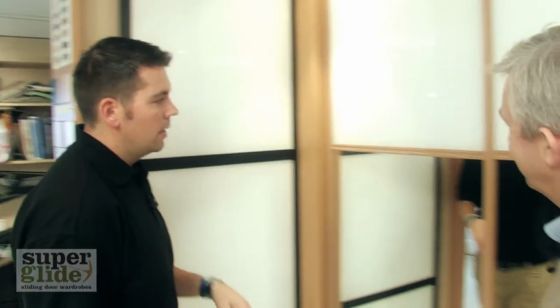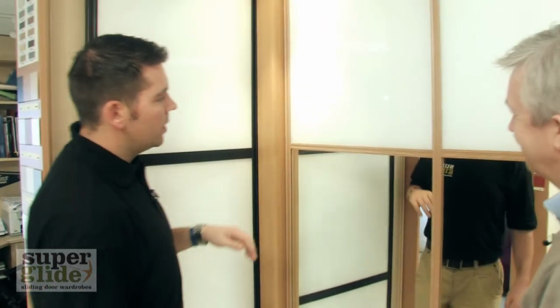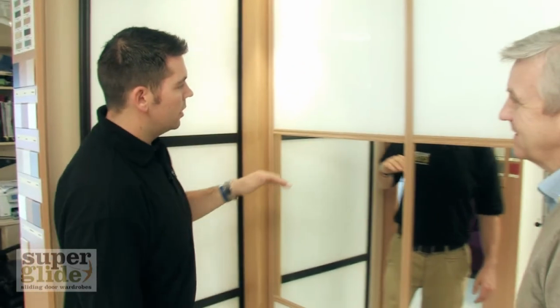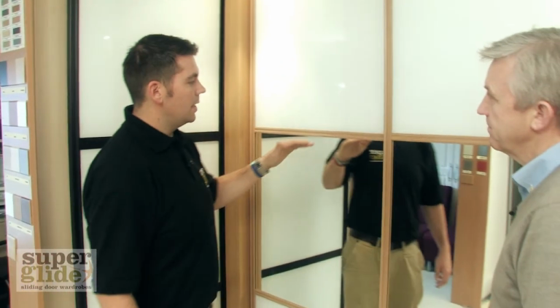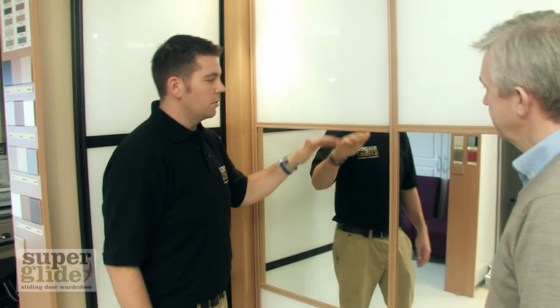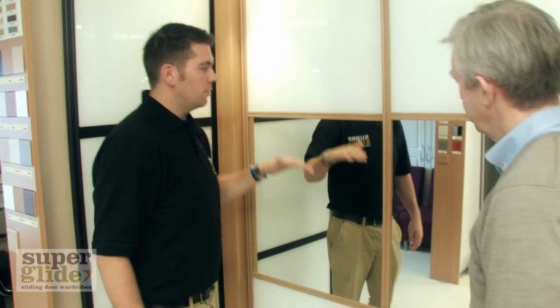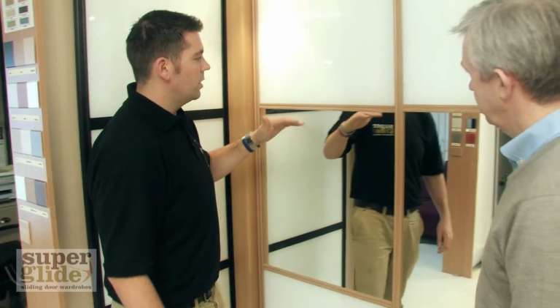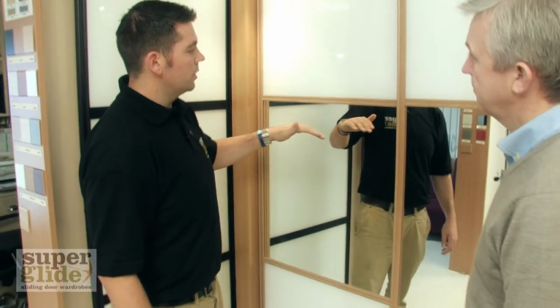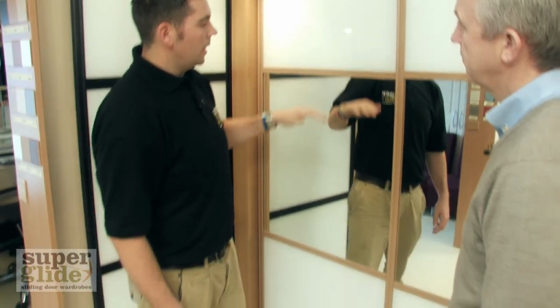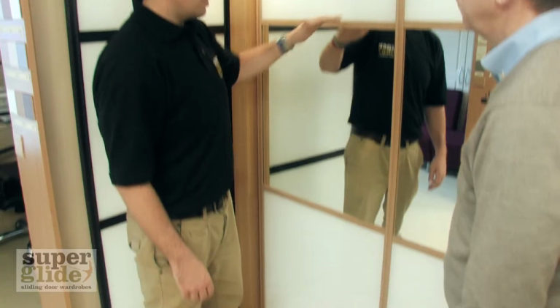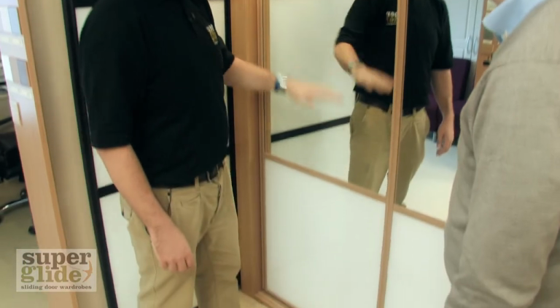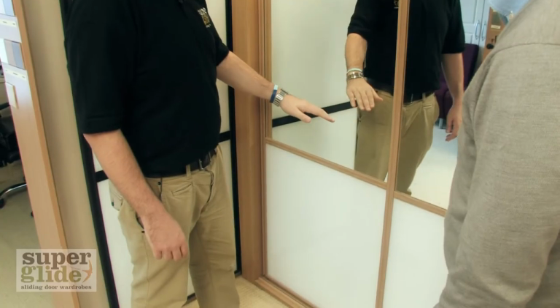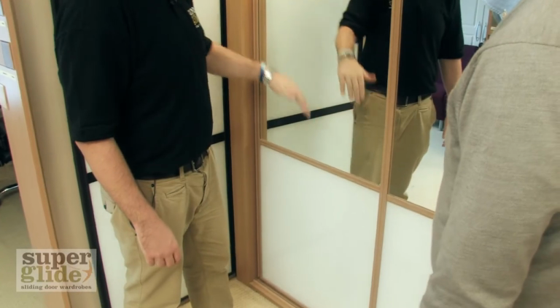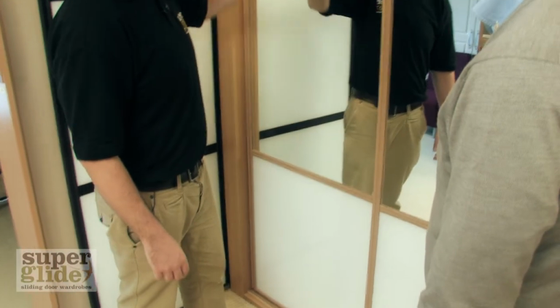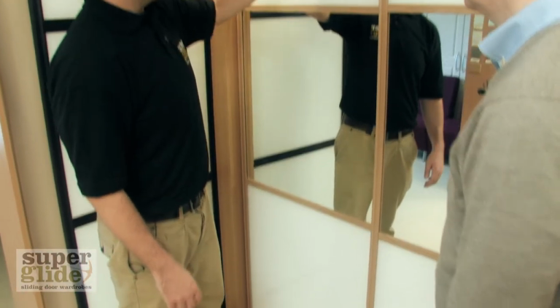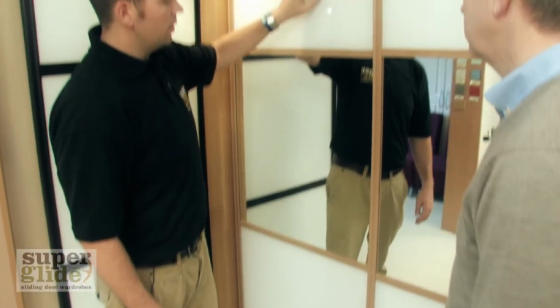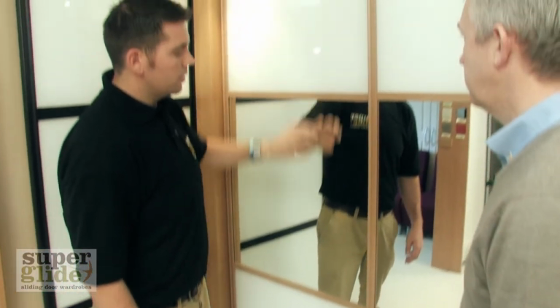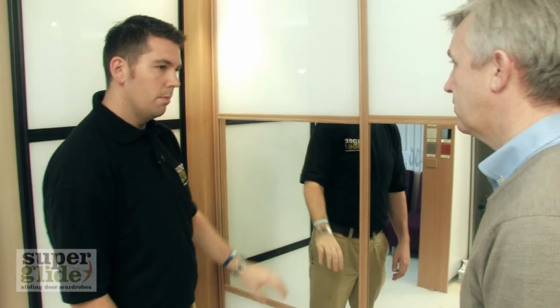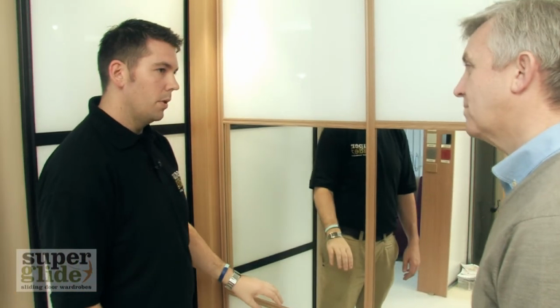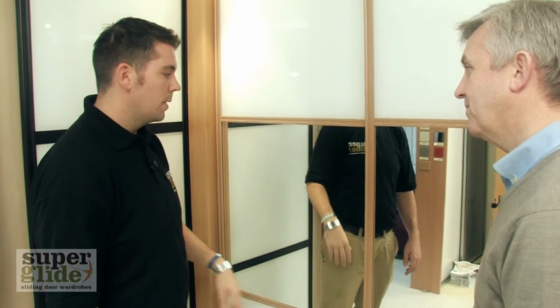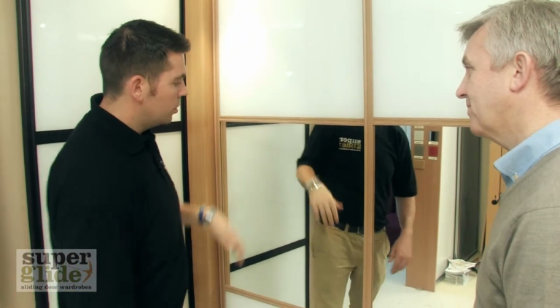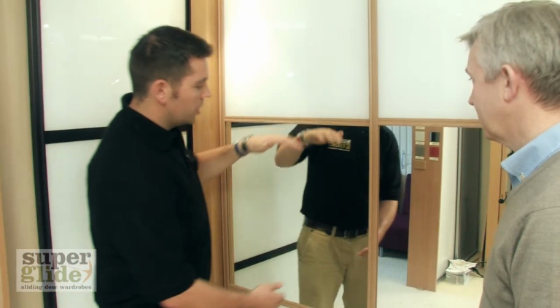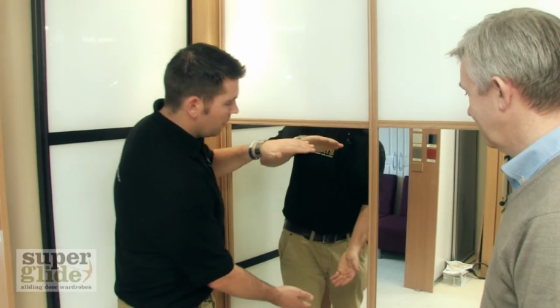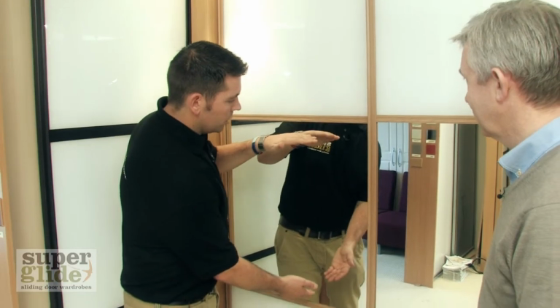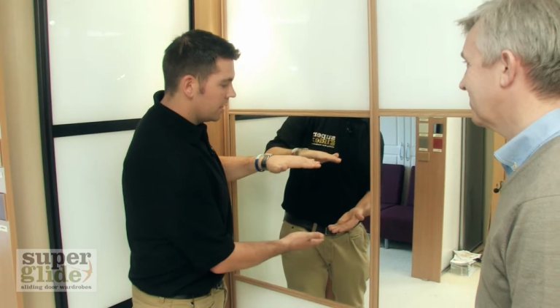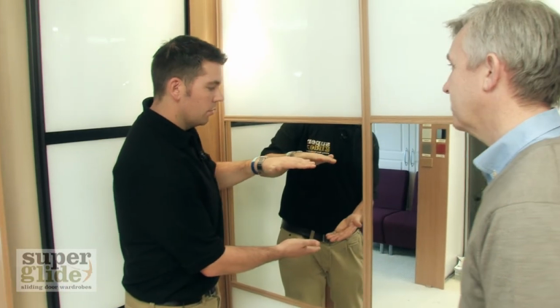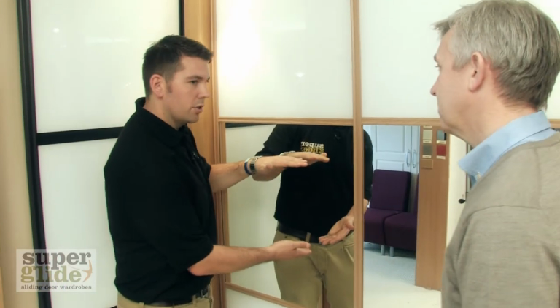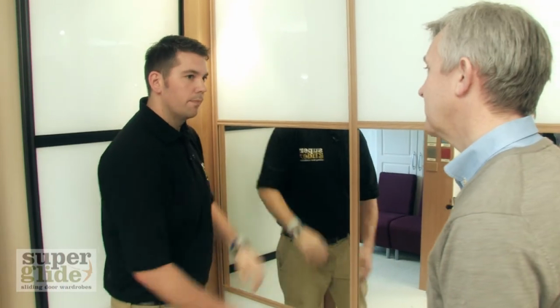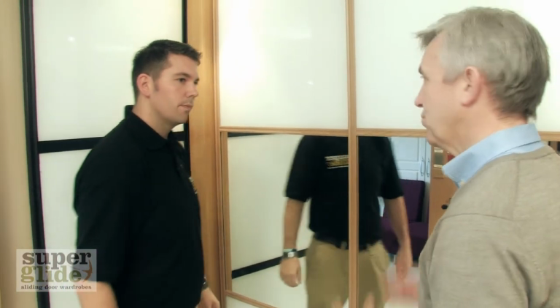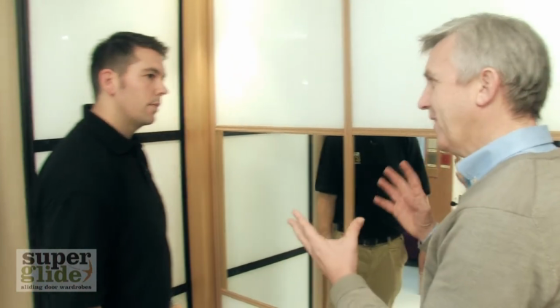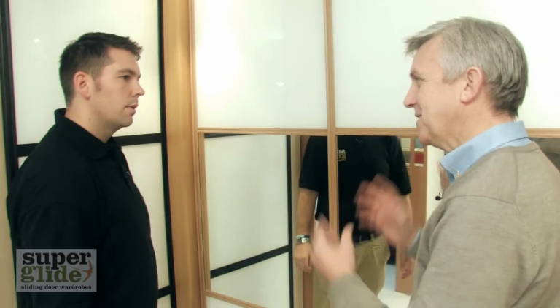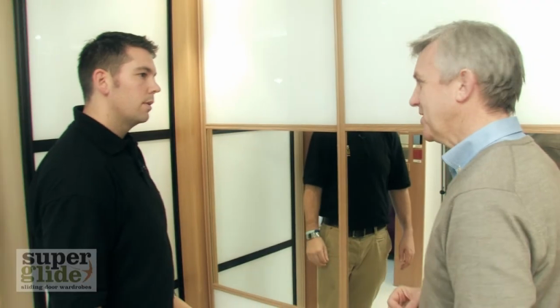And then moving on to the Millennium doors - these doors are really good. Again, you can add more bars in. You can change the colour that goes into the top, middle and bottom. Also, you can change the proportion of the central section. So it's a really flexible system.